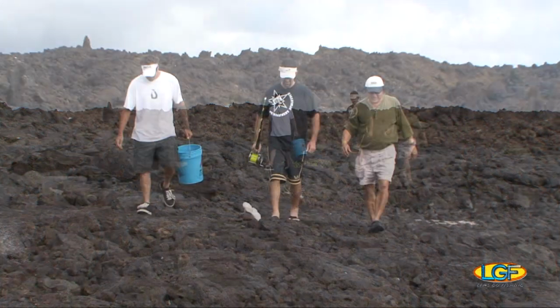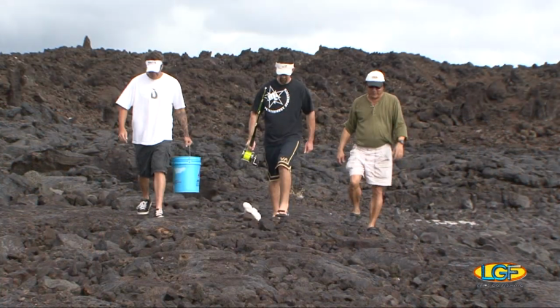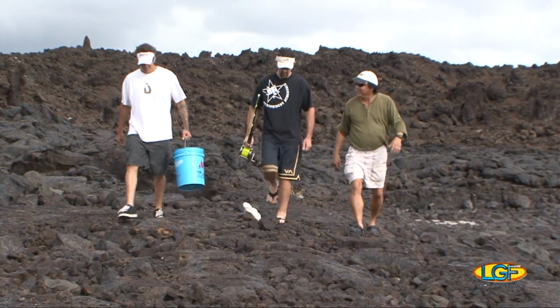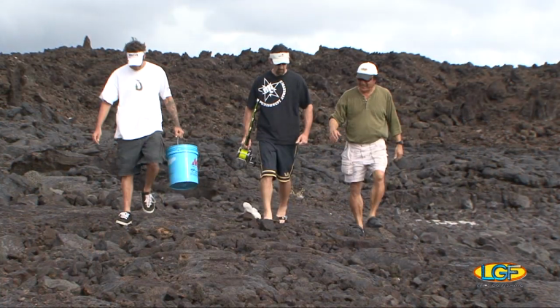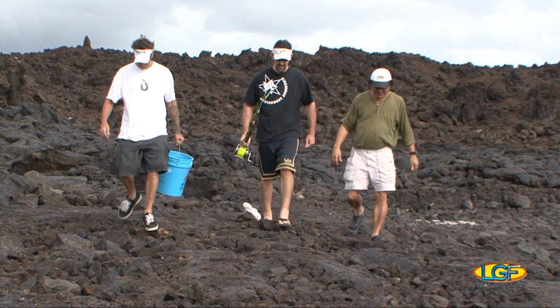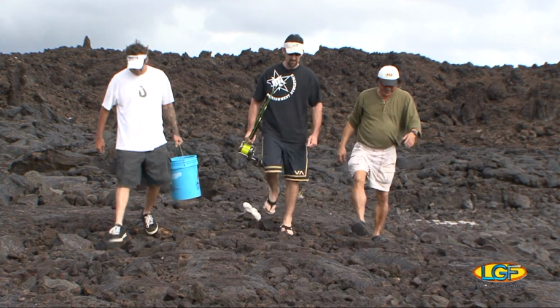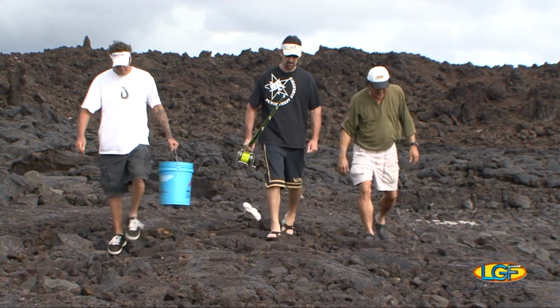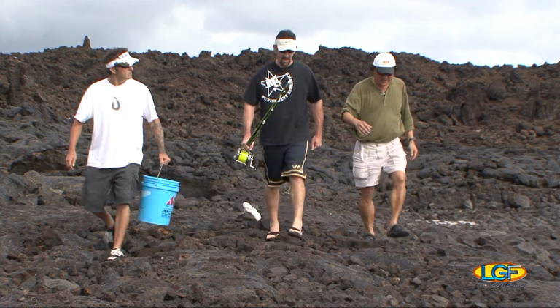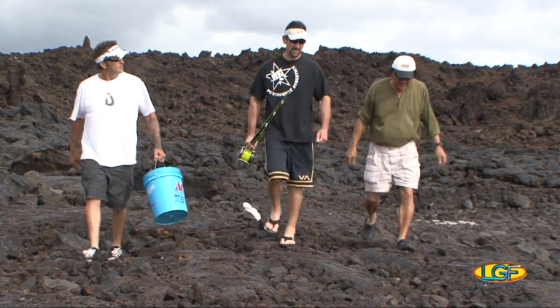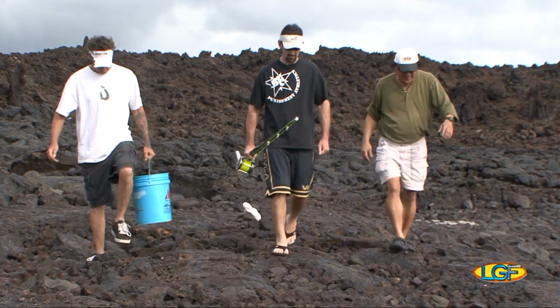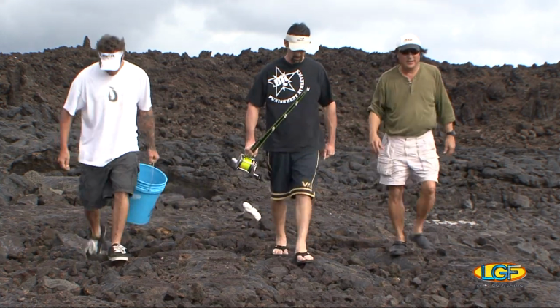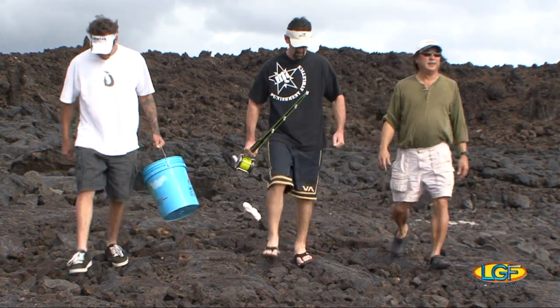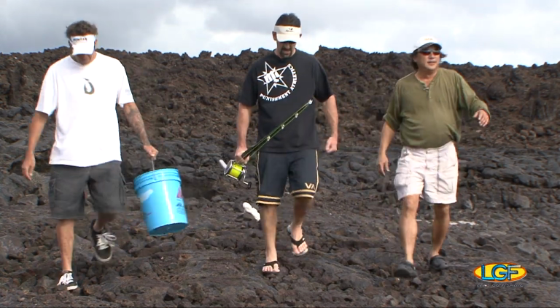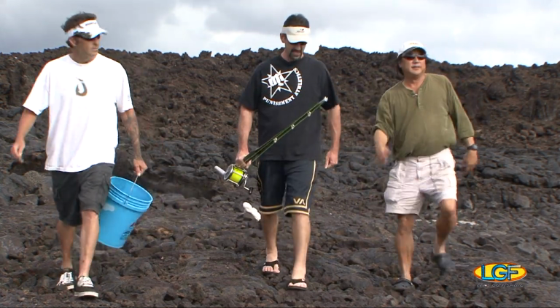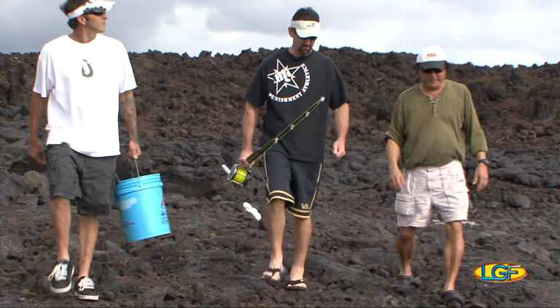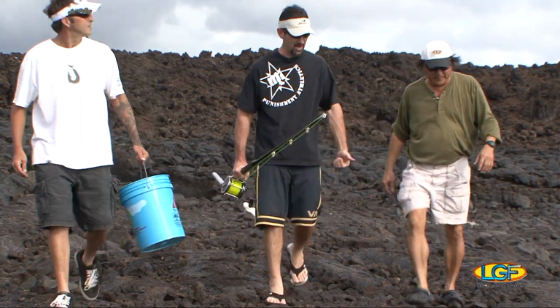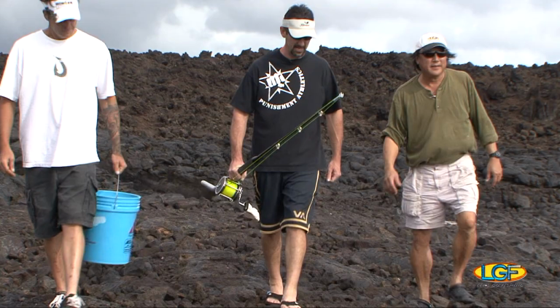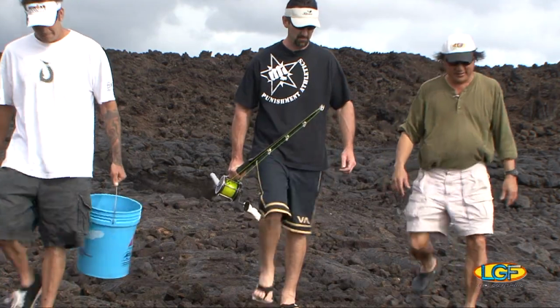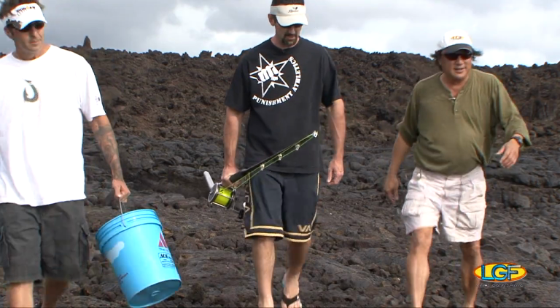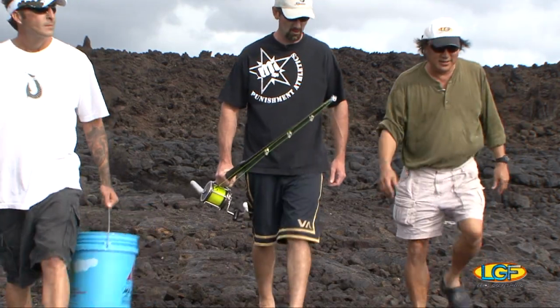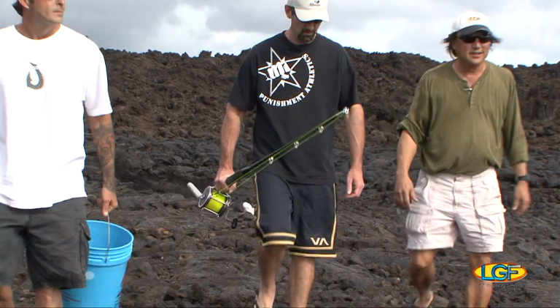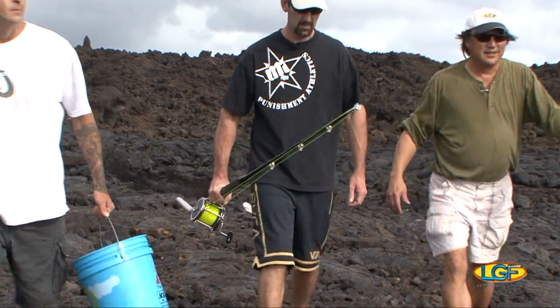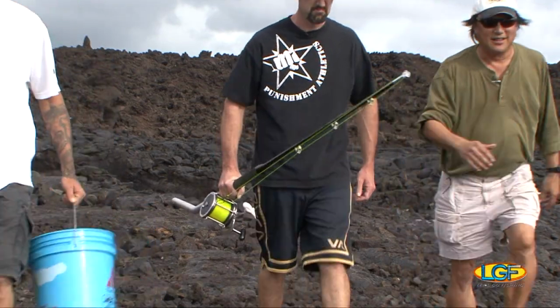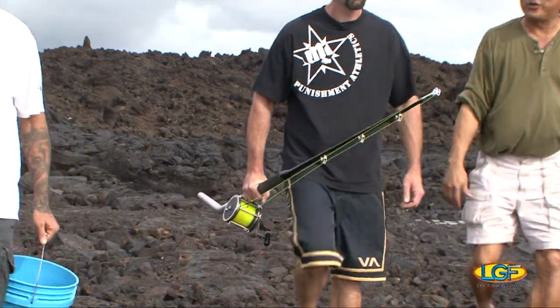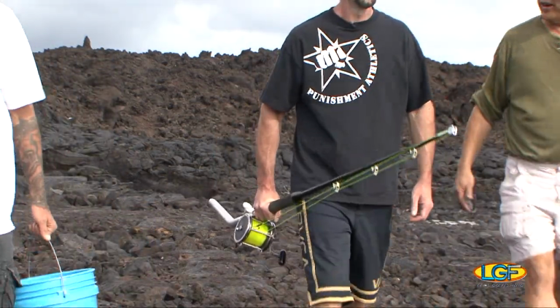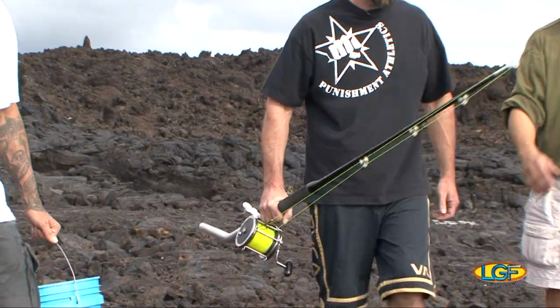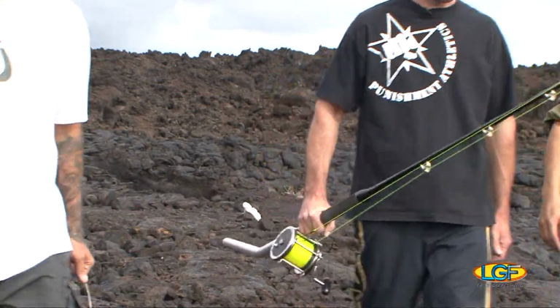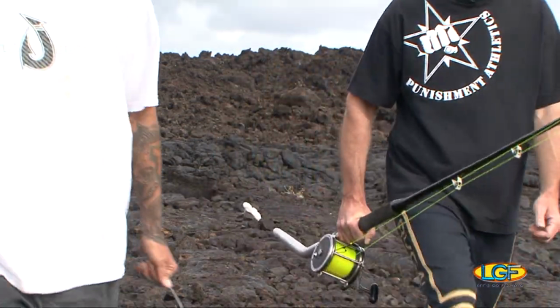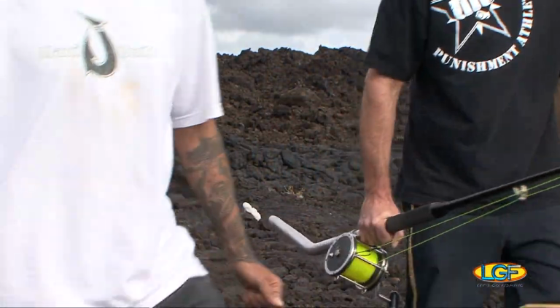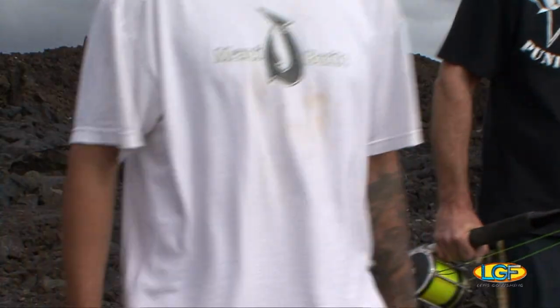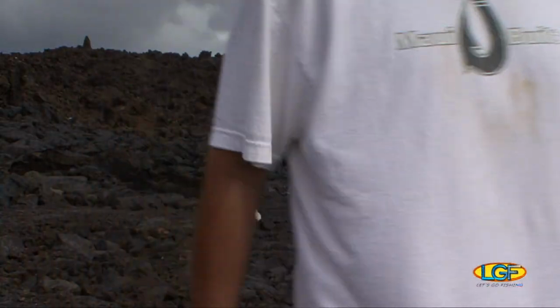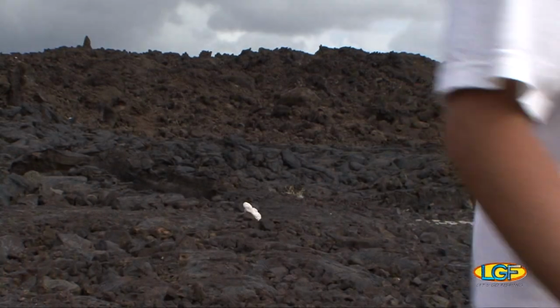So, what do you have in mind? Well, we're going to try and catch something from out in the deep today from shore. Caught ahis like this before, mahis like this before, caught an ono — all from shore. We got to see this. Let's give it a try.